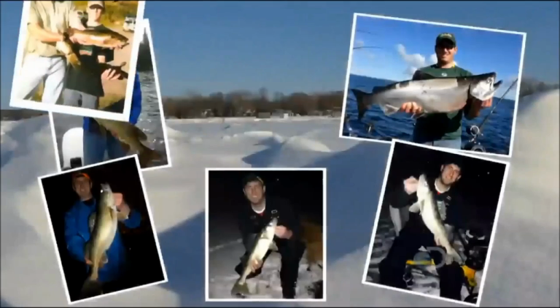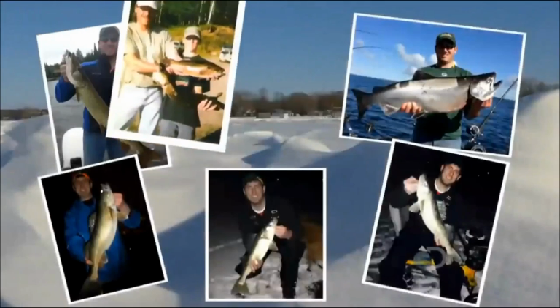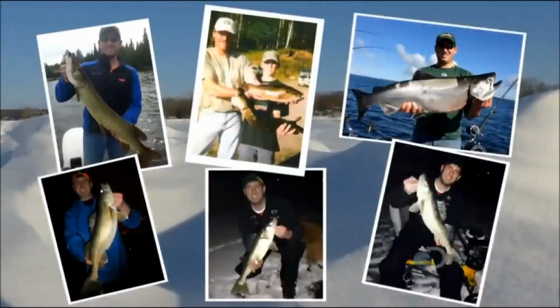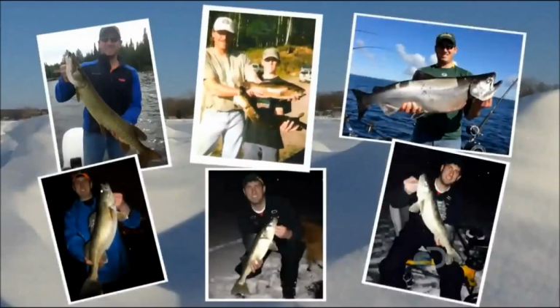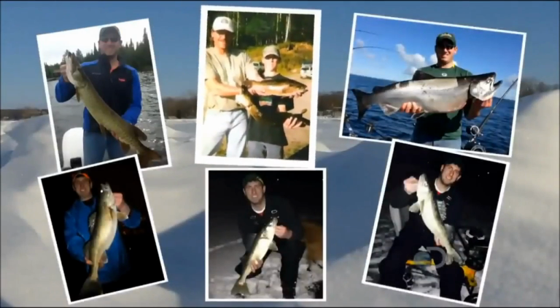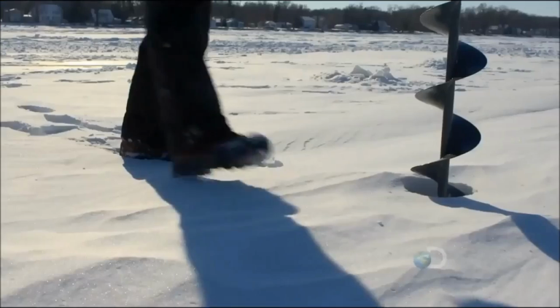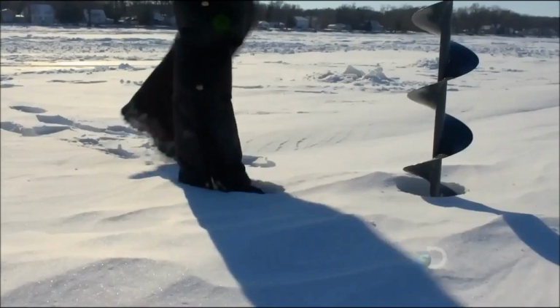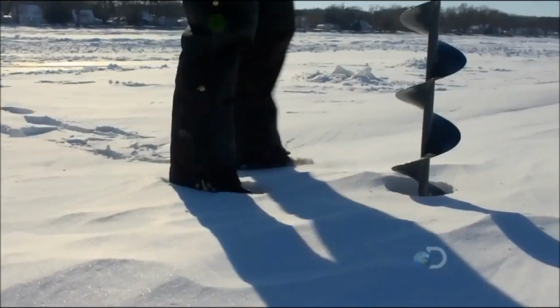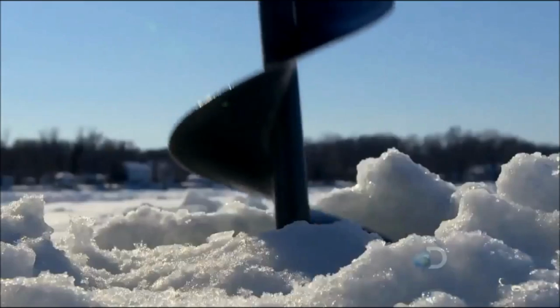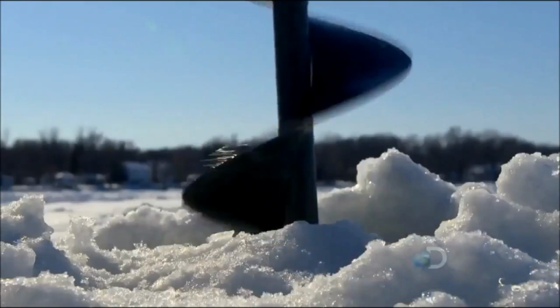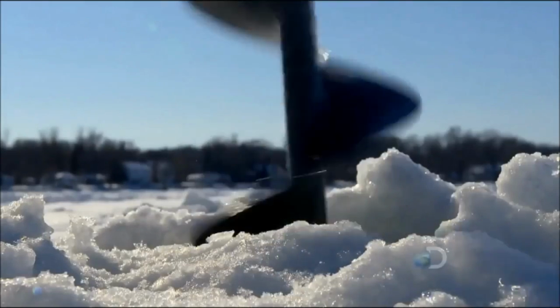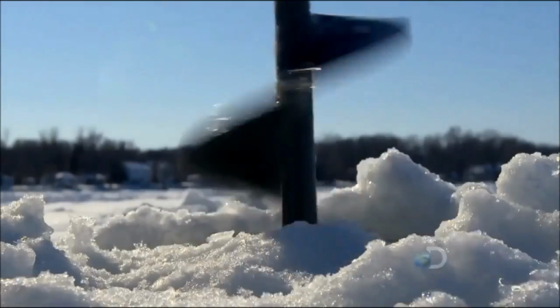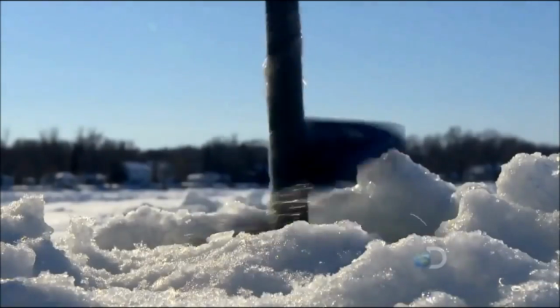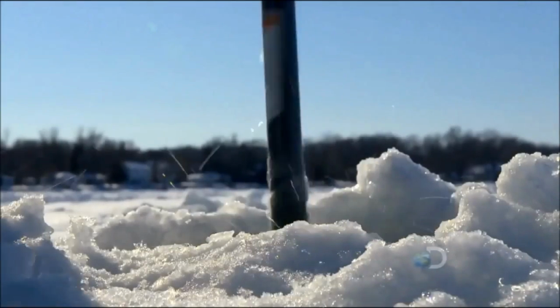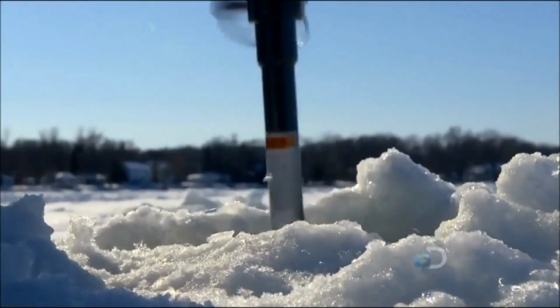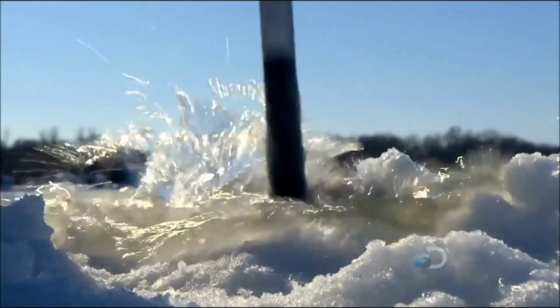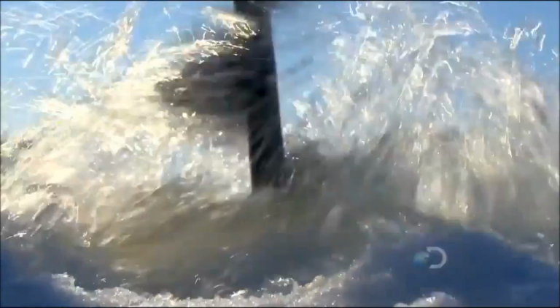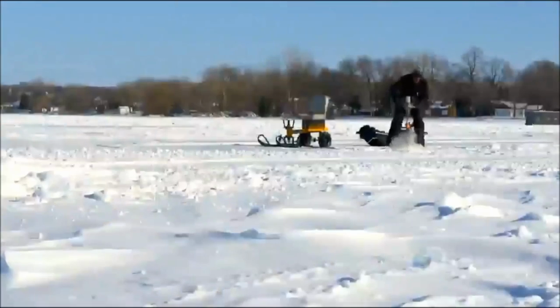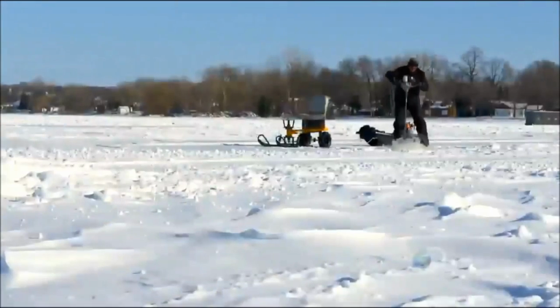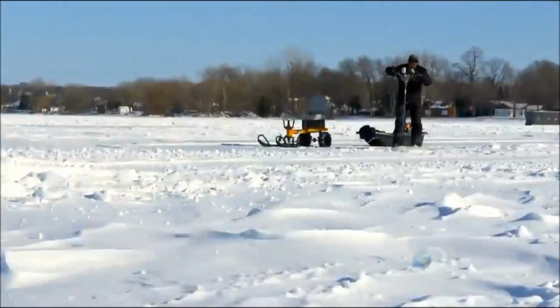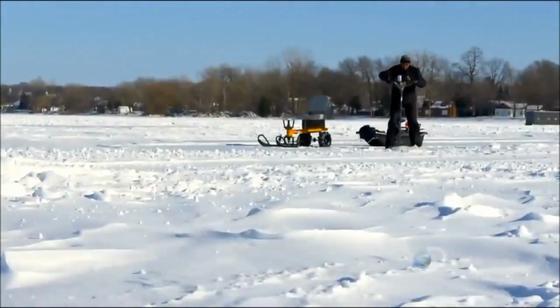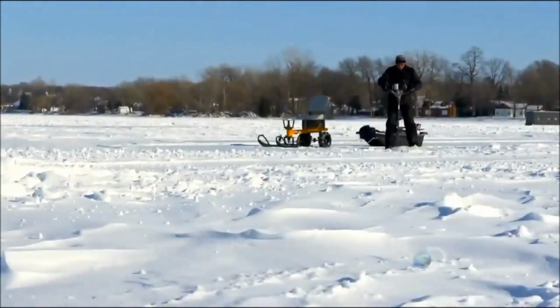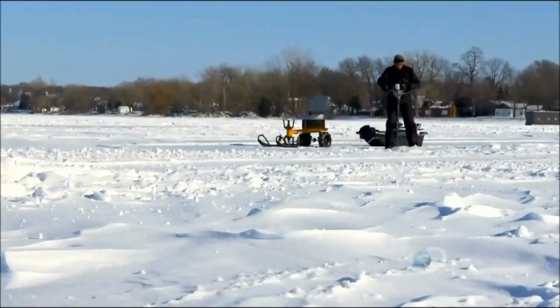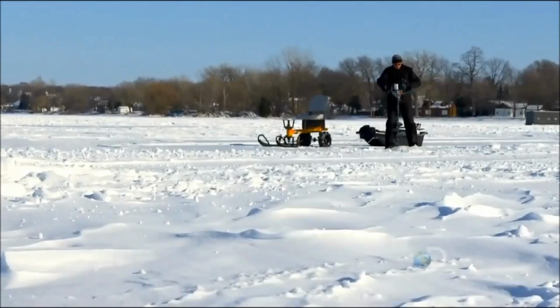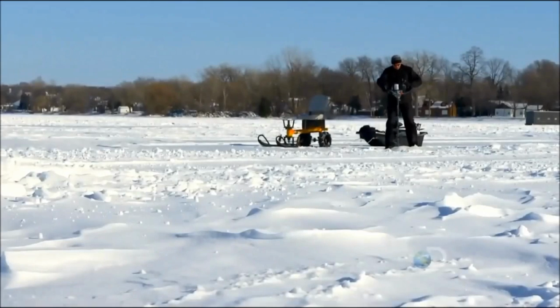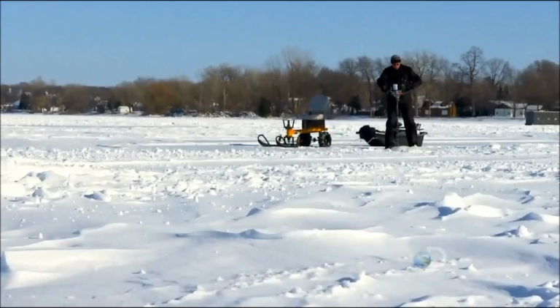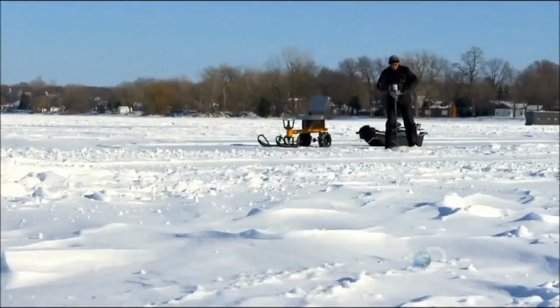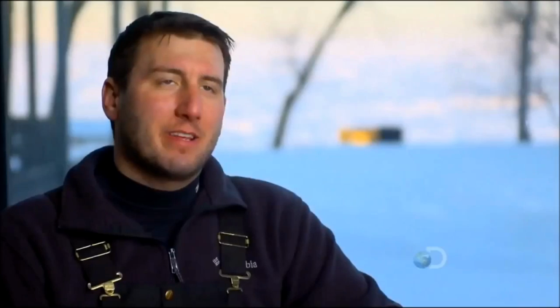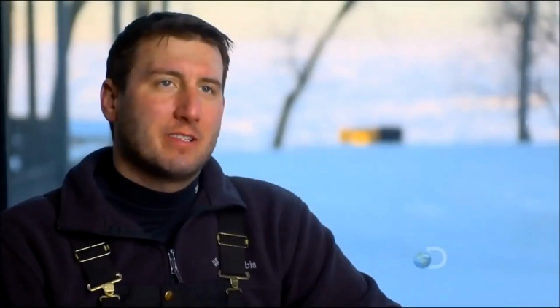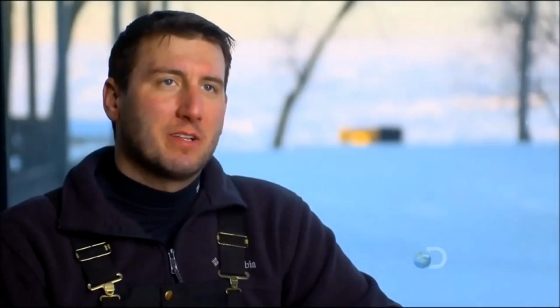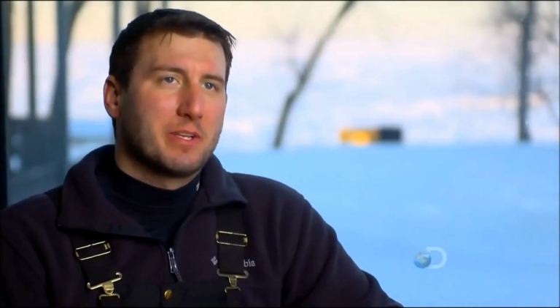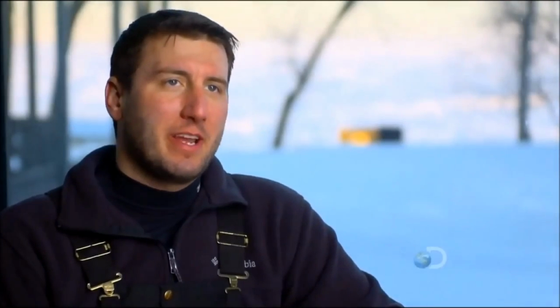Adam's been fishing his whole life, but out there on the ice, that's his passion. If you catch a lot of fish, that's a really good day. Sometimes you don't catch anything and it's still a really good day.